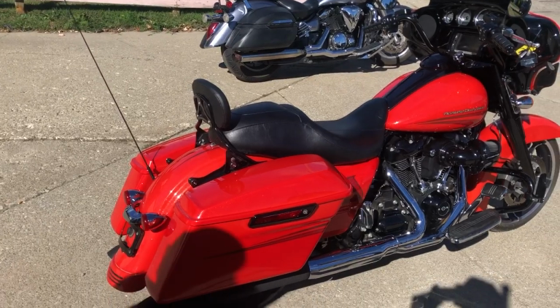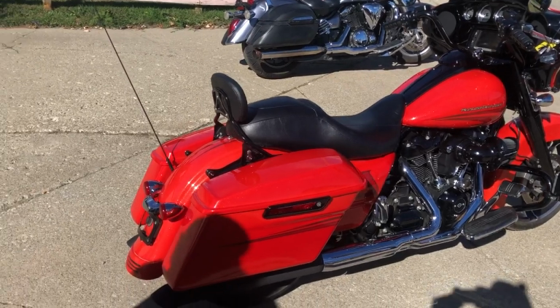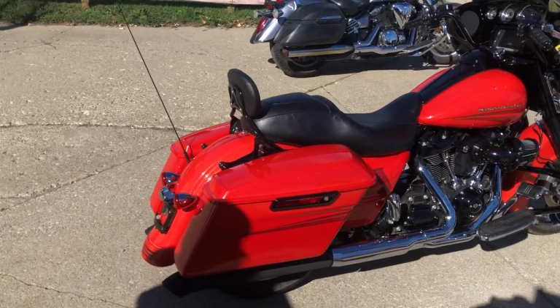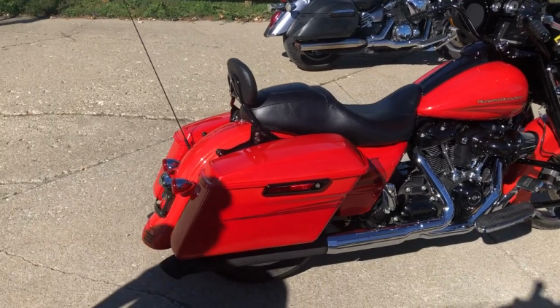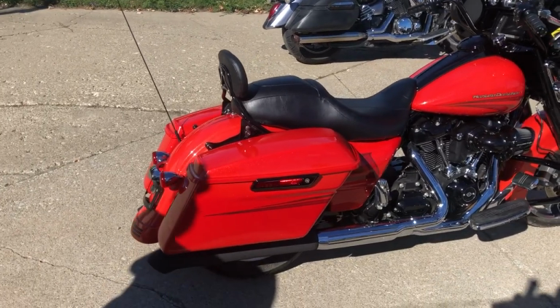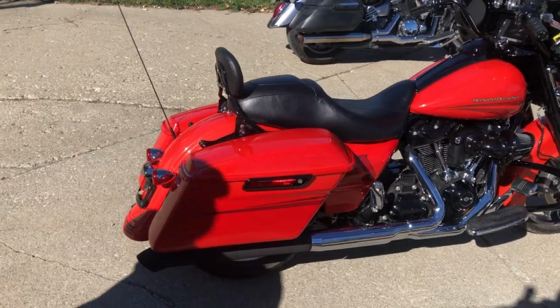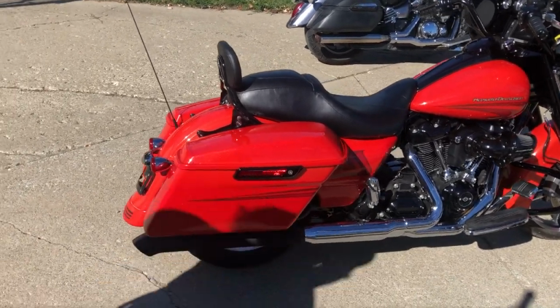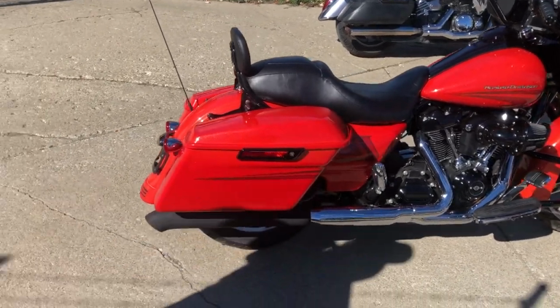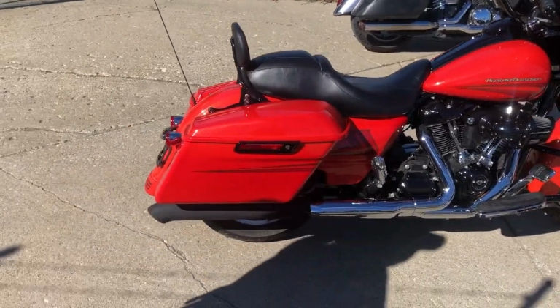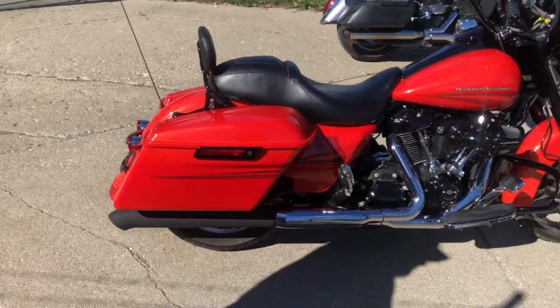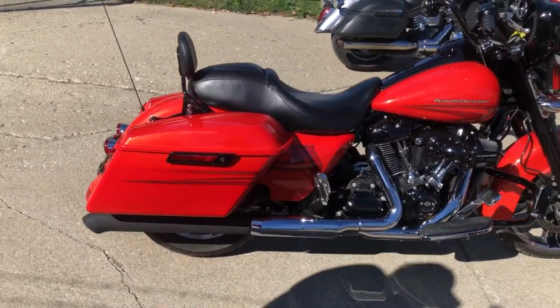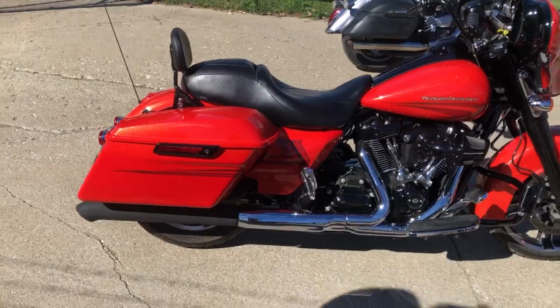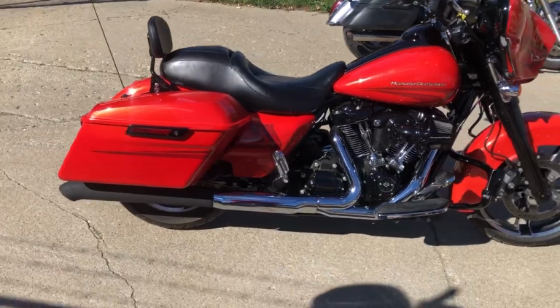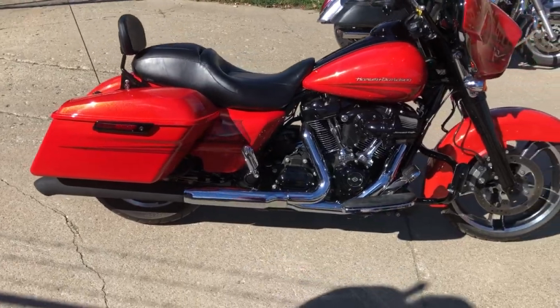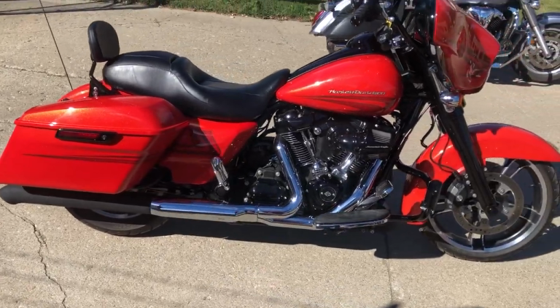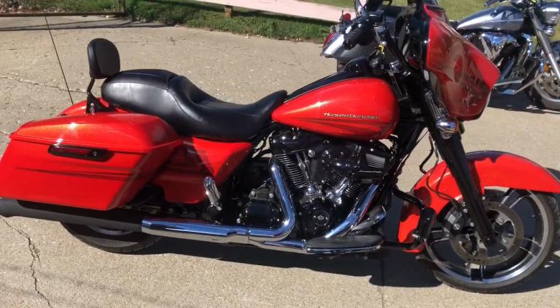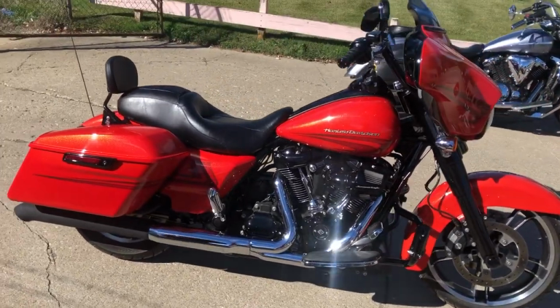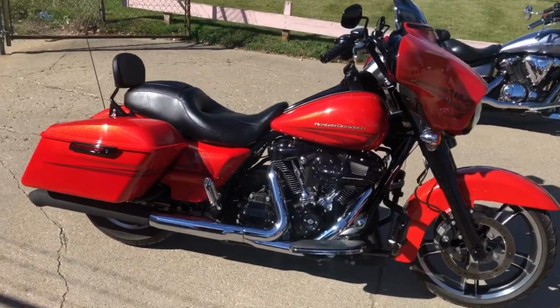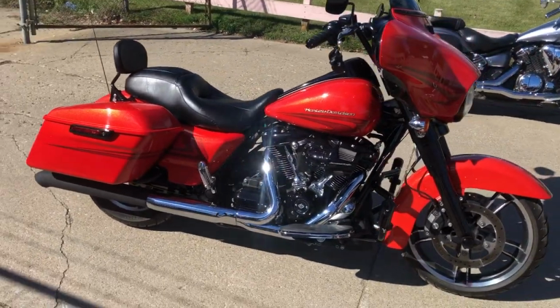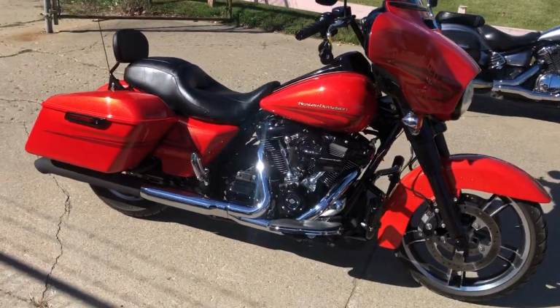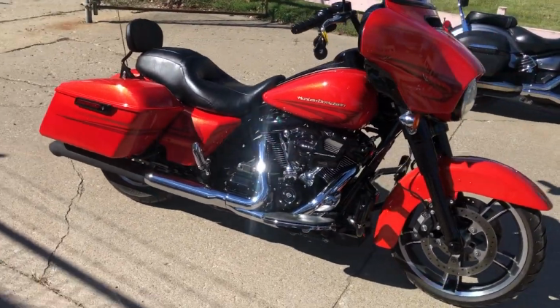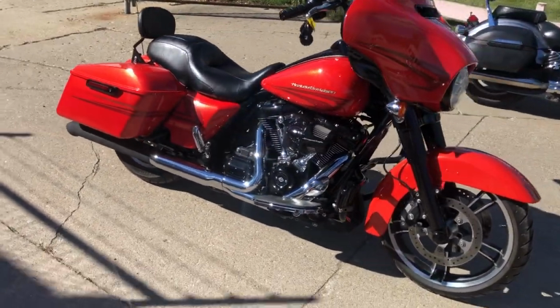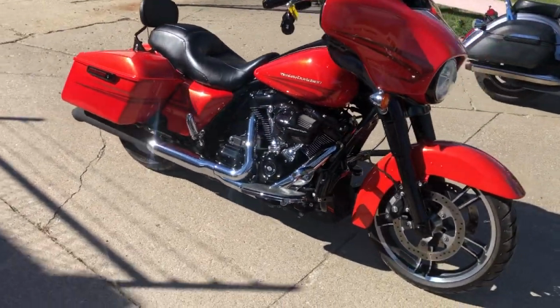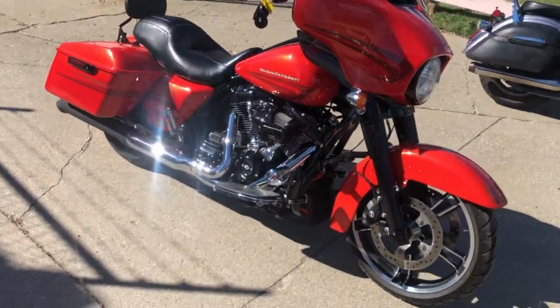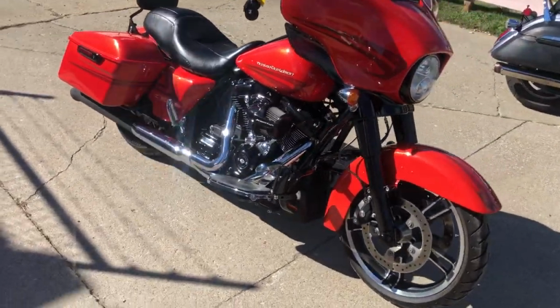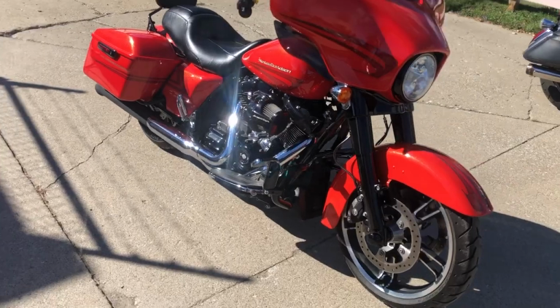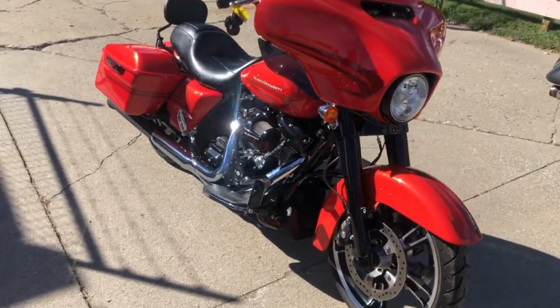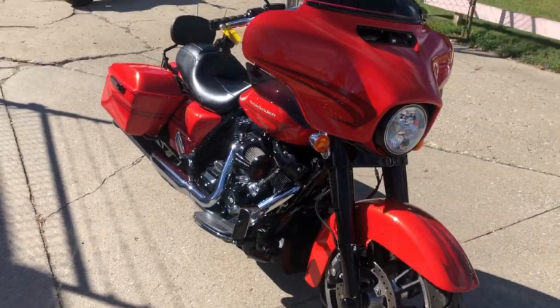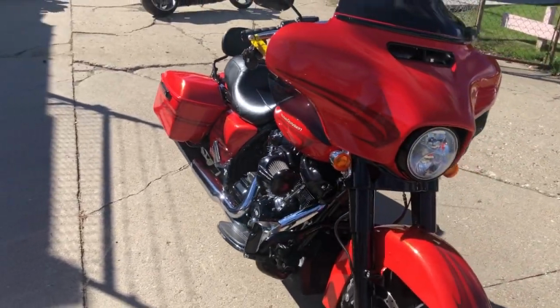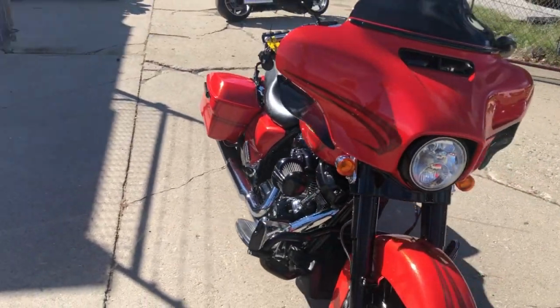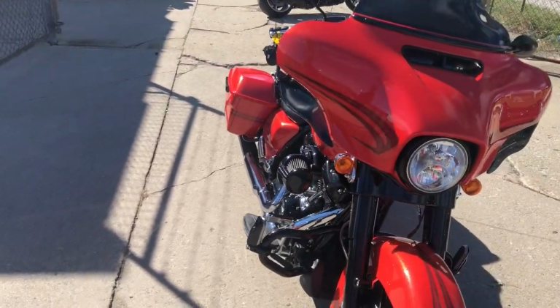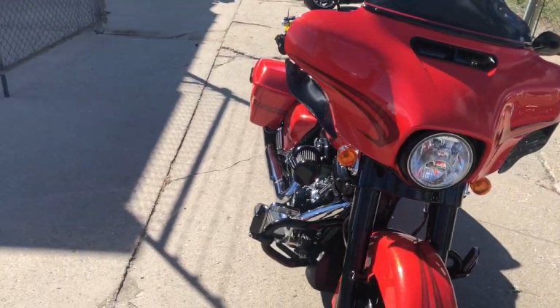Hey guys, ApprovalPowerSports.com here doing some videos on some bikes we just got in. Check this Street Glide out — it is a 2017 Street Glide Special for sale in the hard-to-find color Laguna Orange.